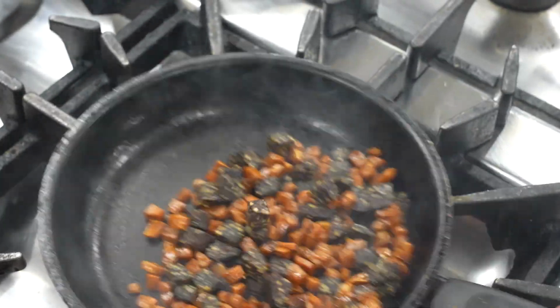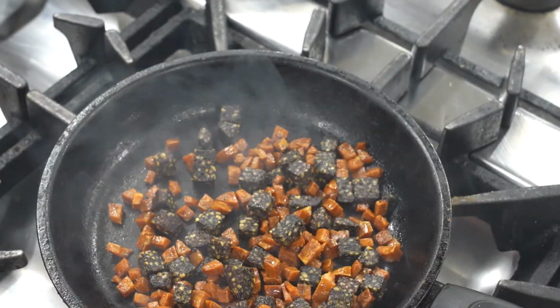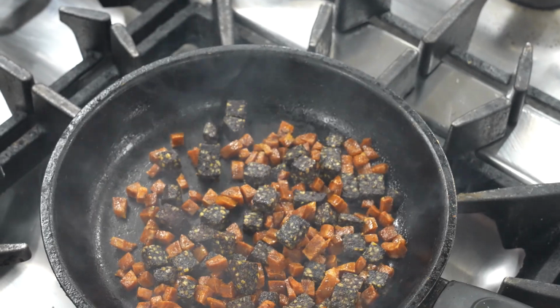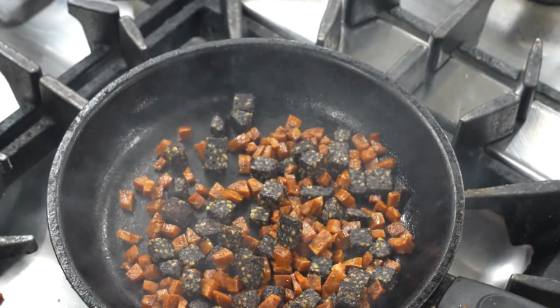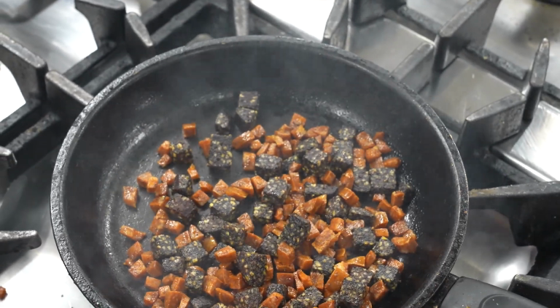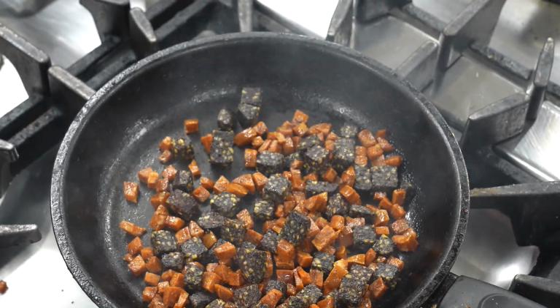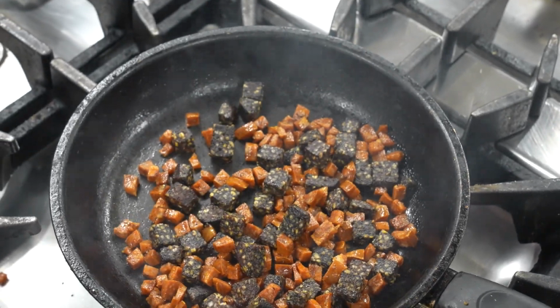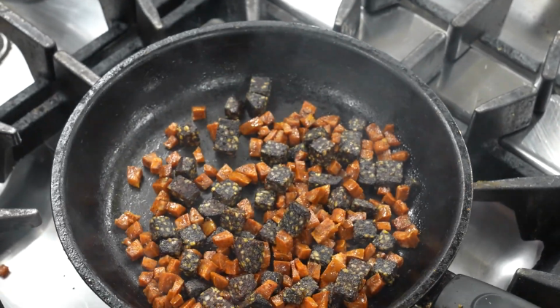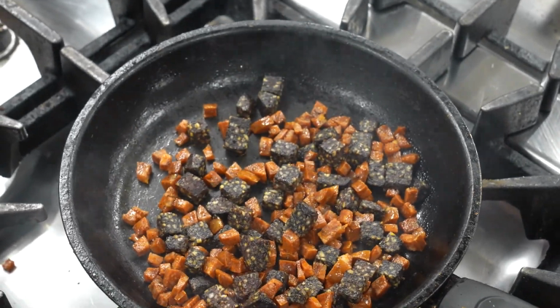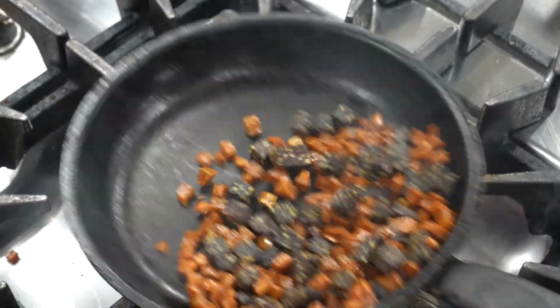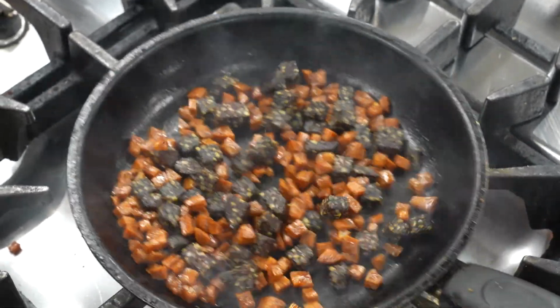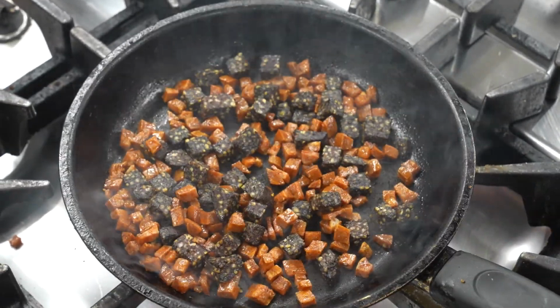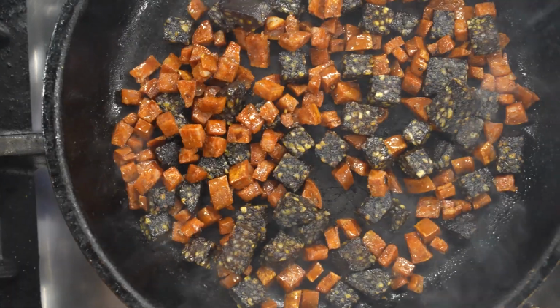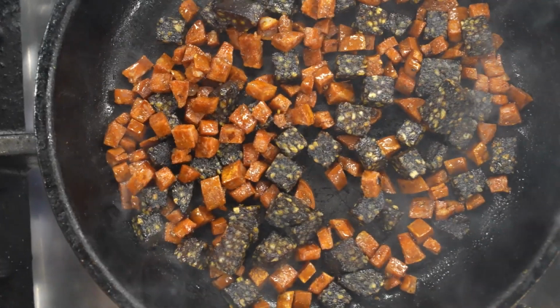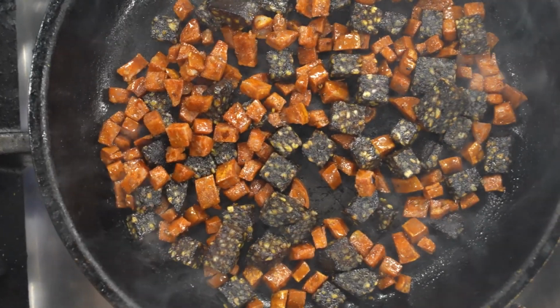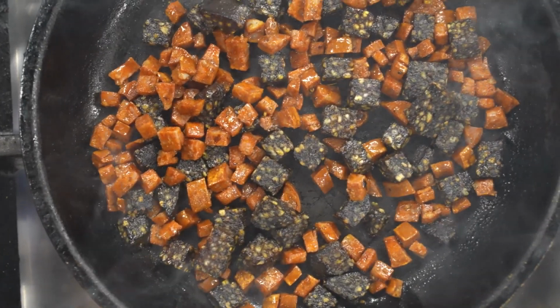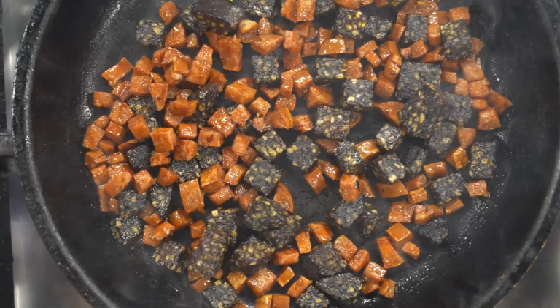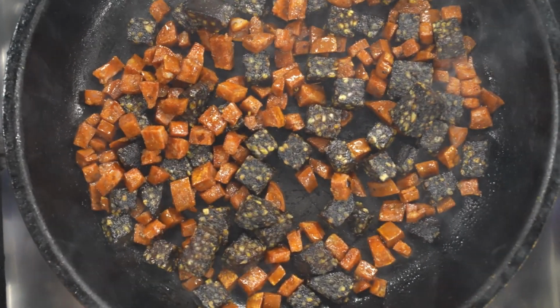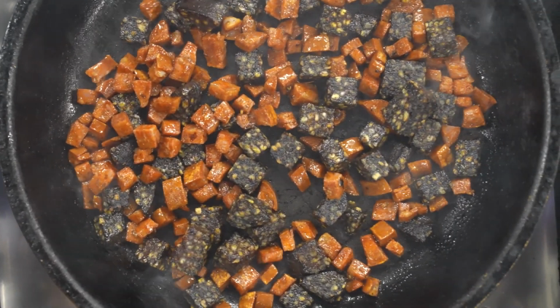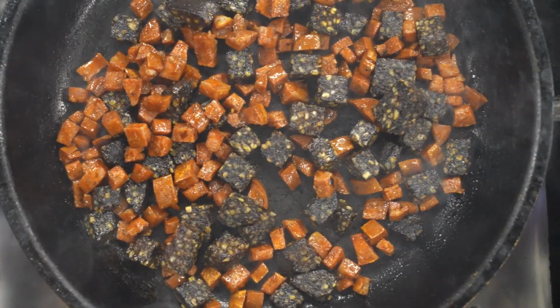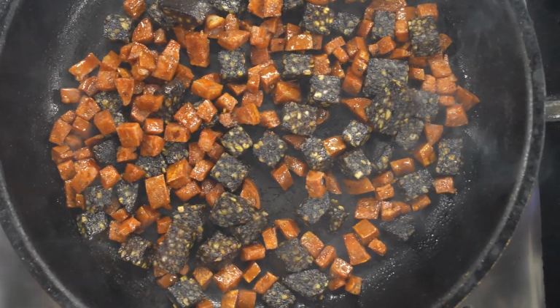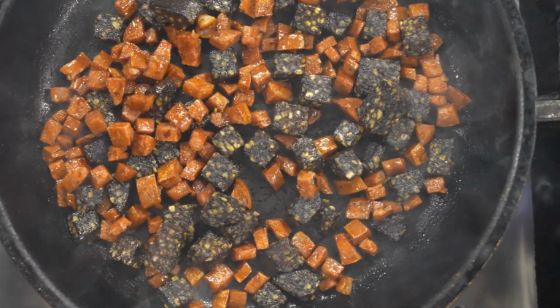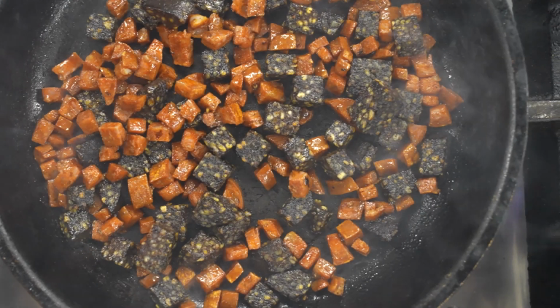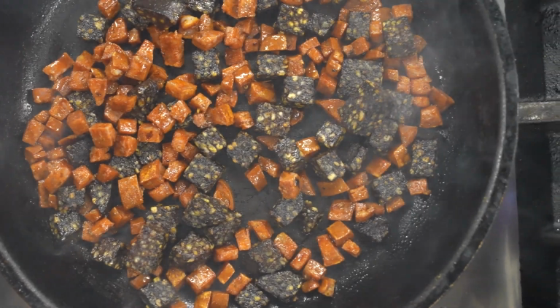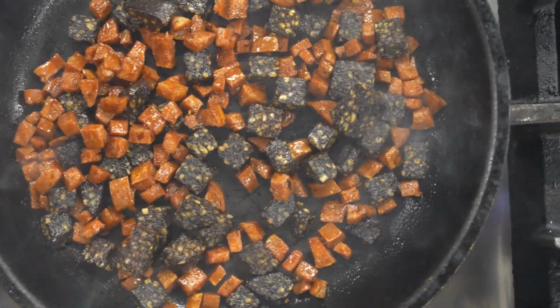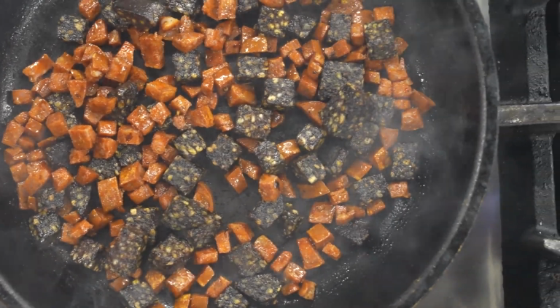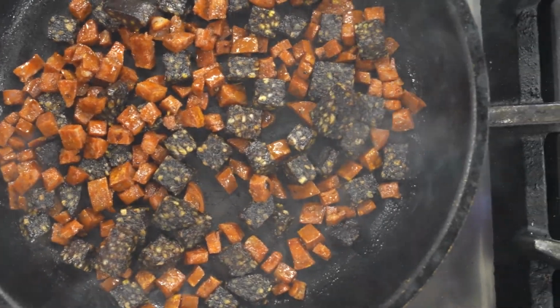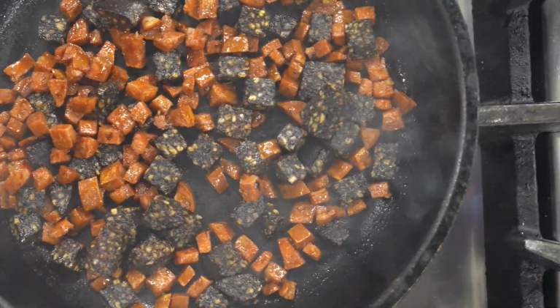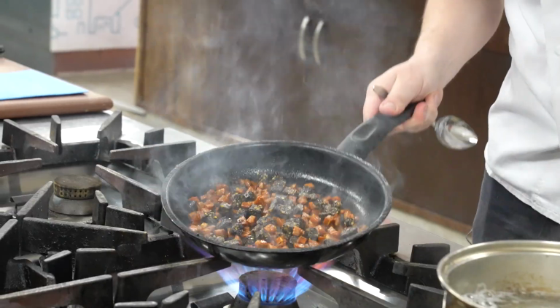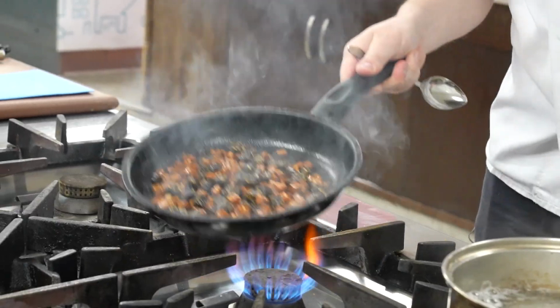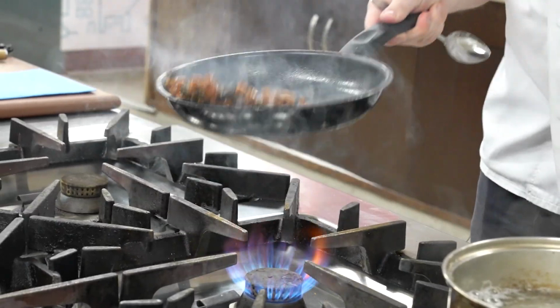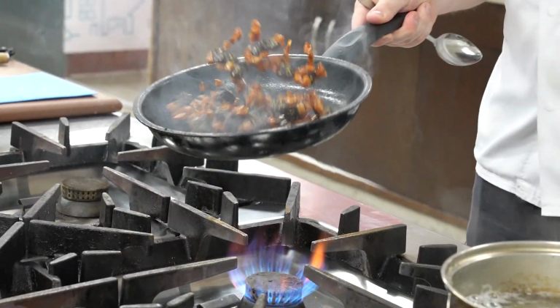It should take about two to three minutes with a little fine dice like this. If you go any bigger, you're looking at maybe five to six minutes.